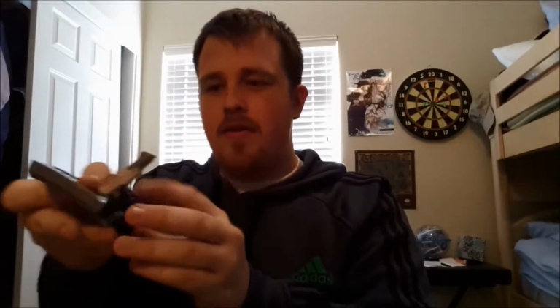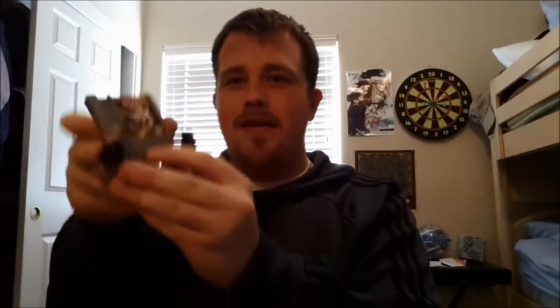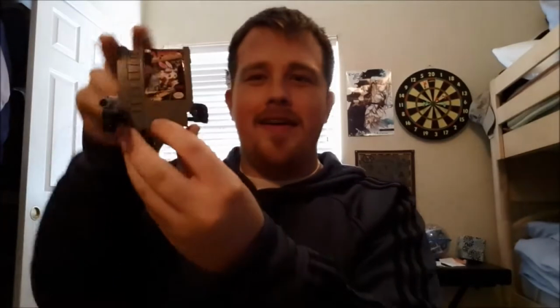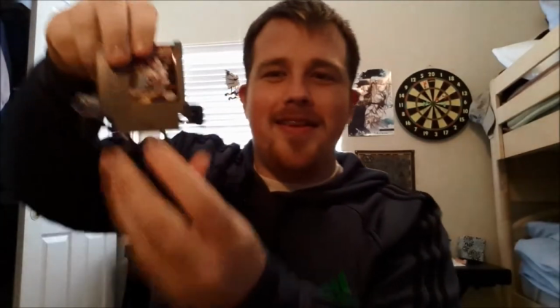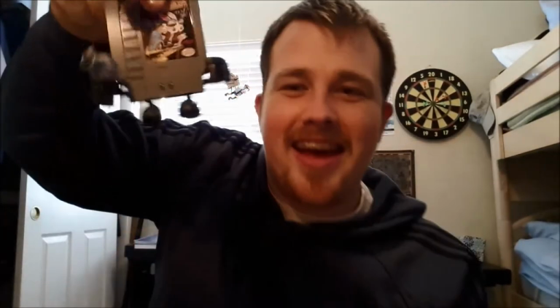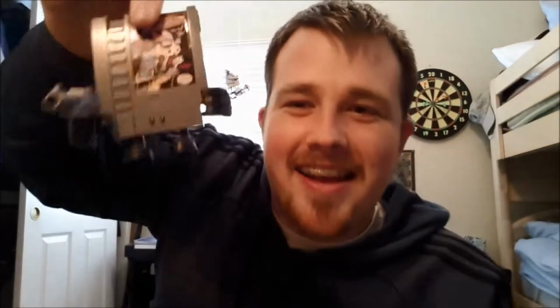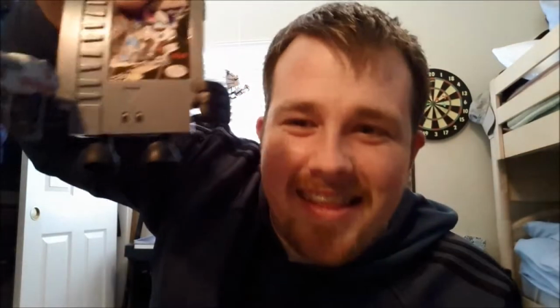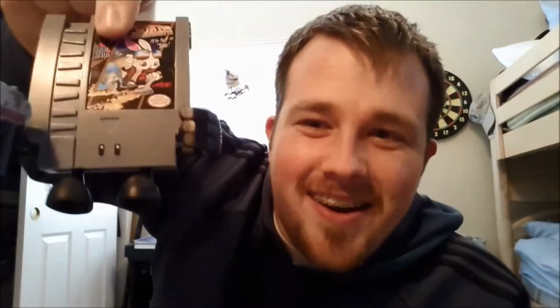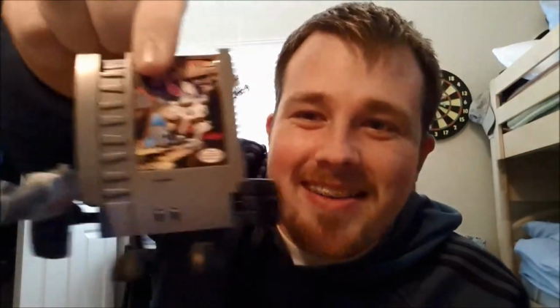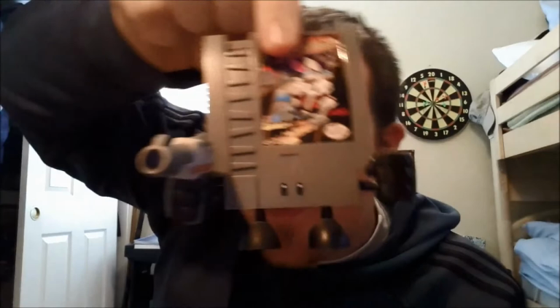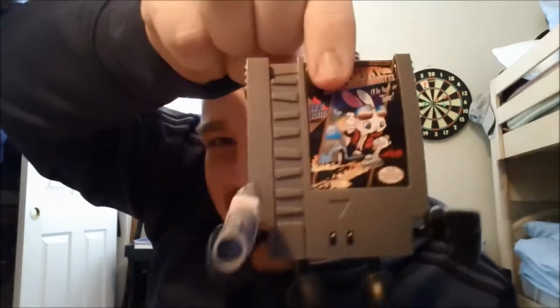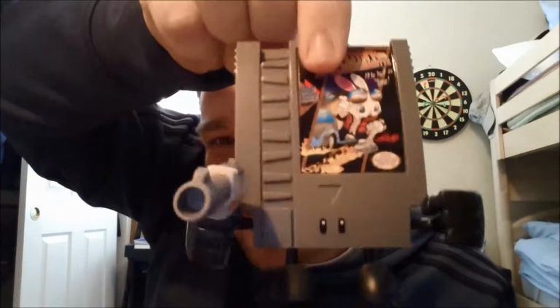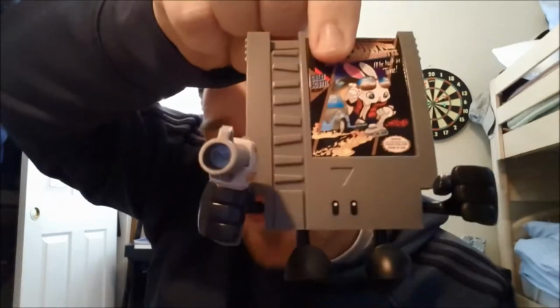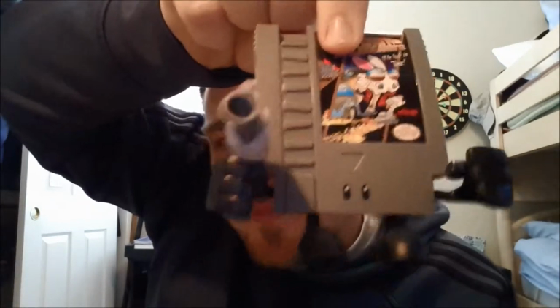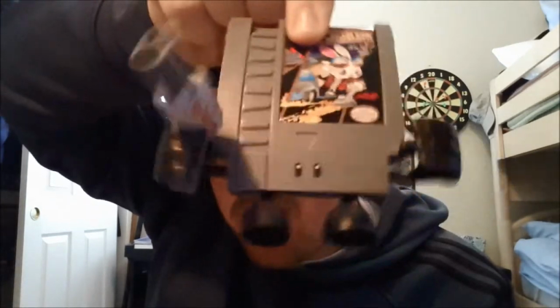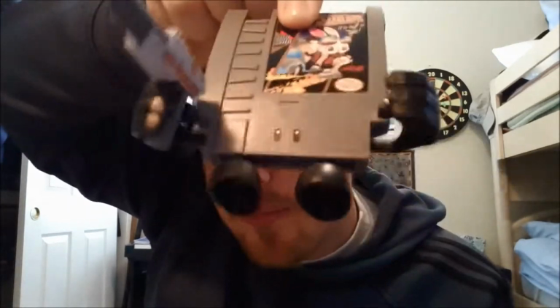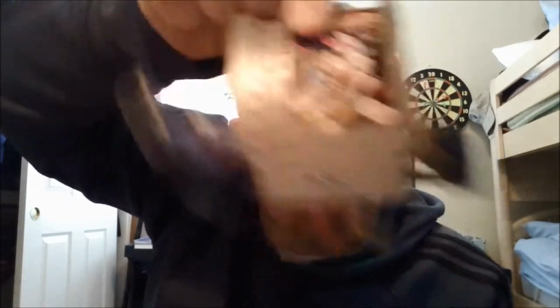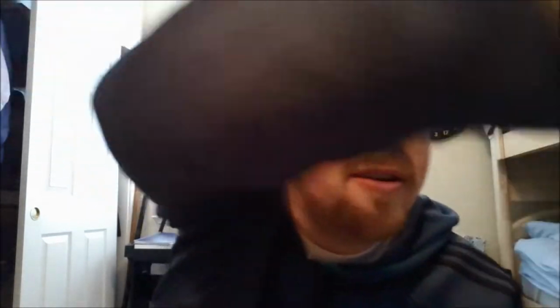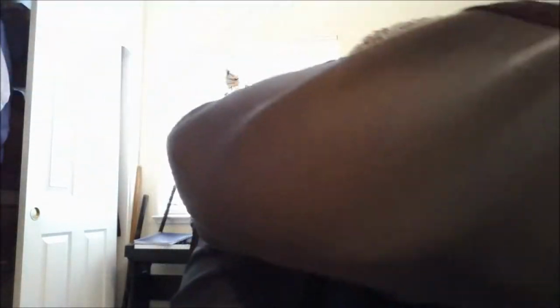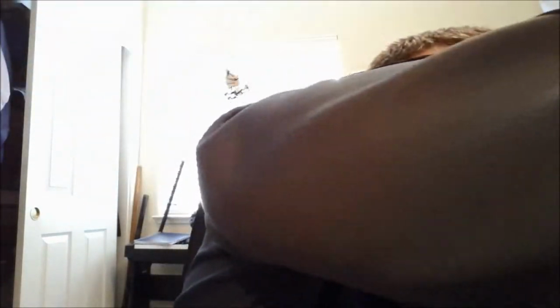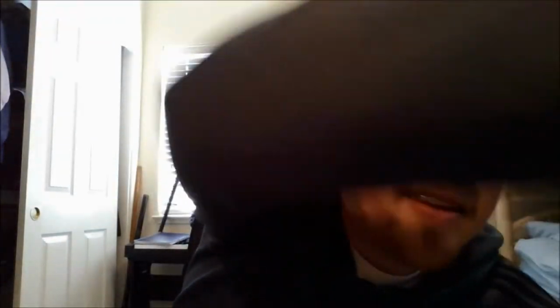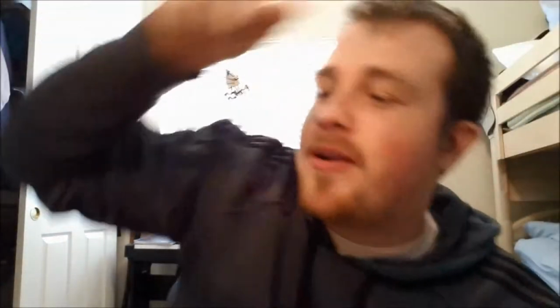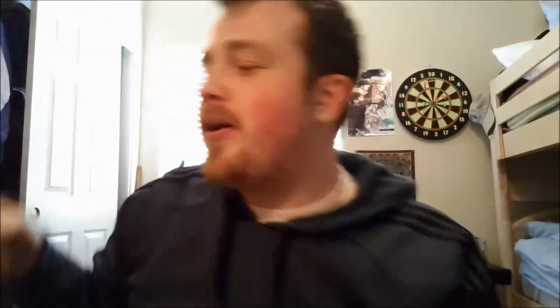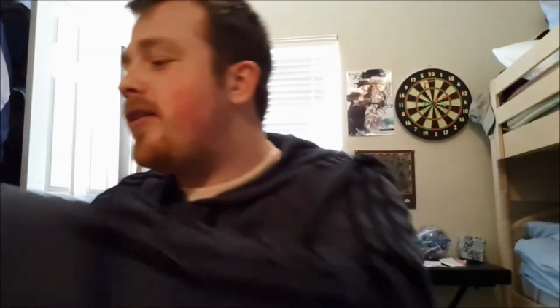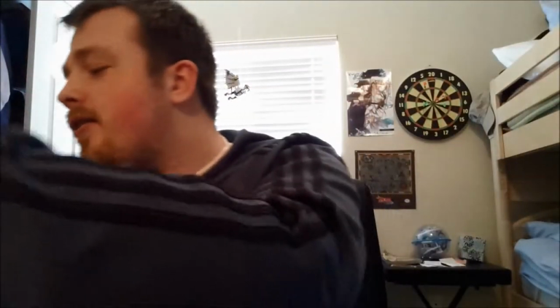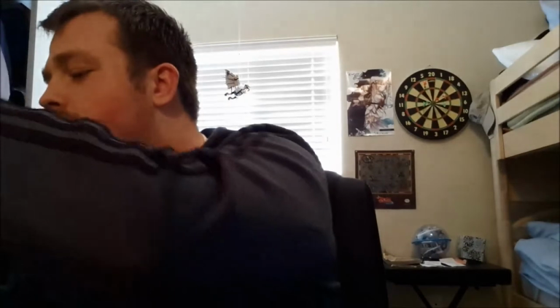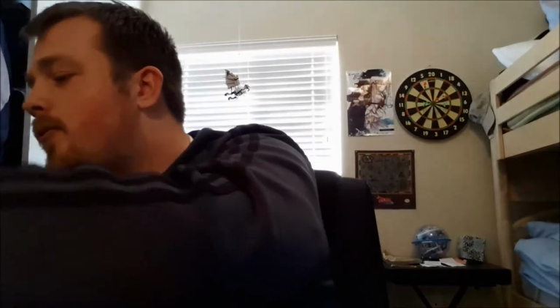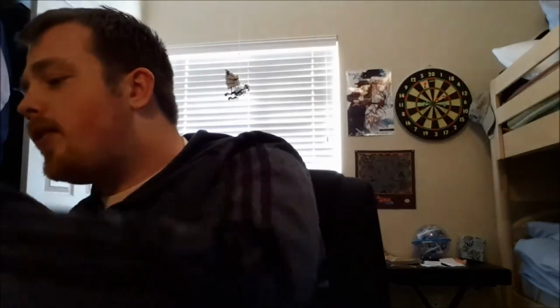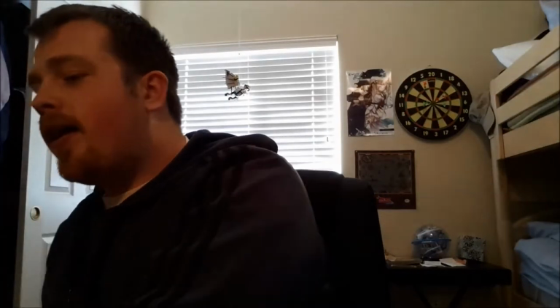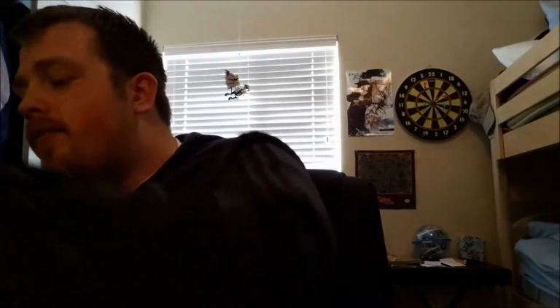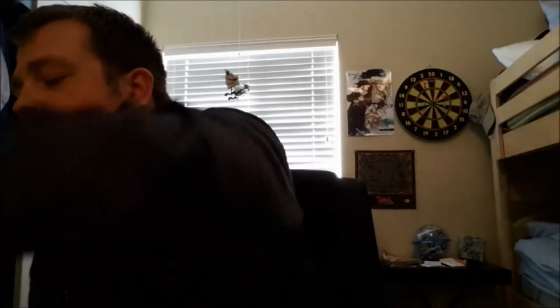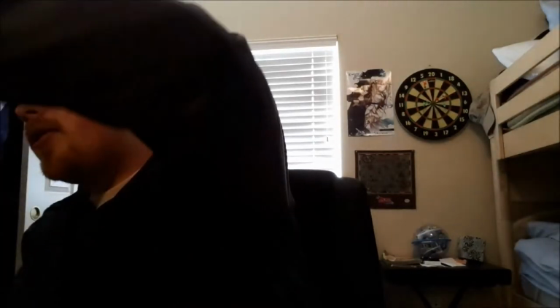Look at that, that's awesome! Pew pew! What else do we have in here? We have a t-shirt.